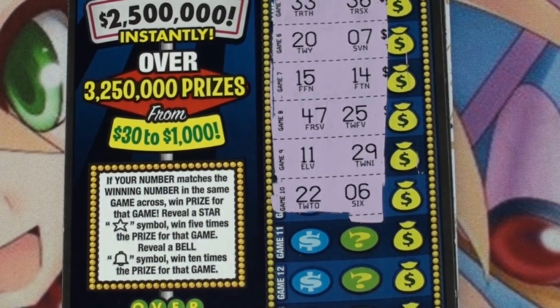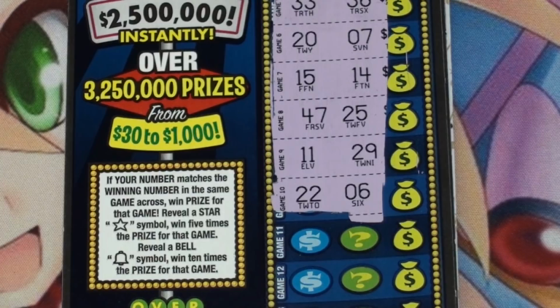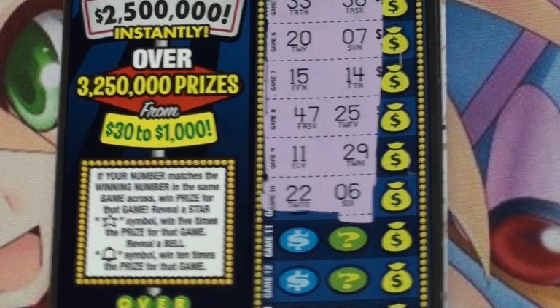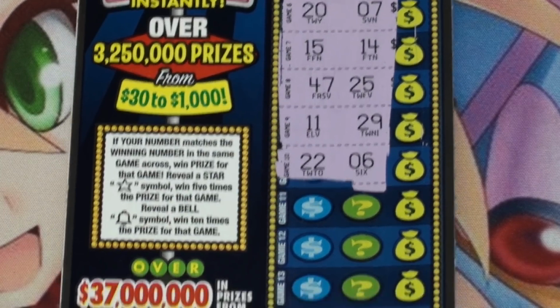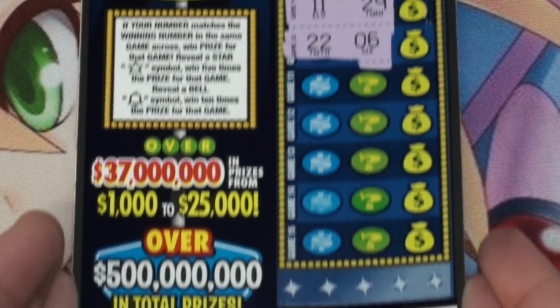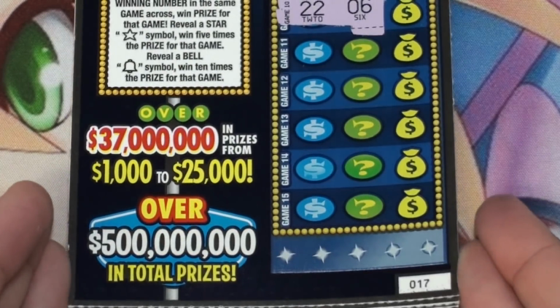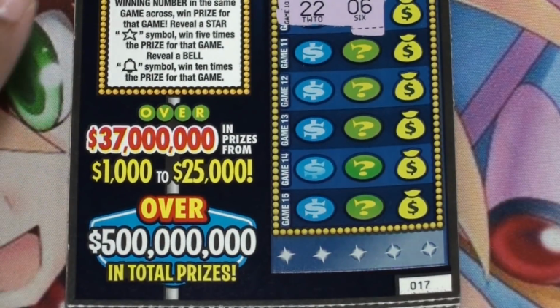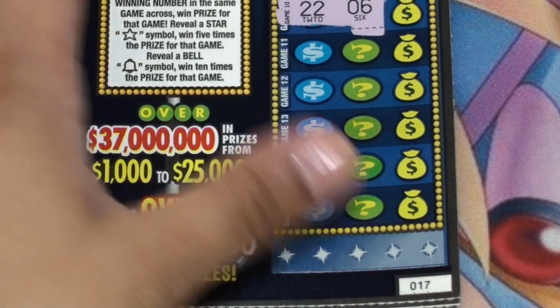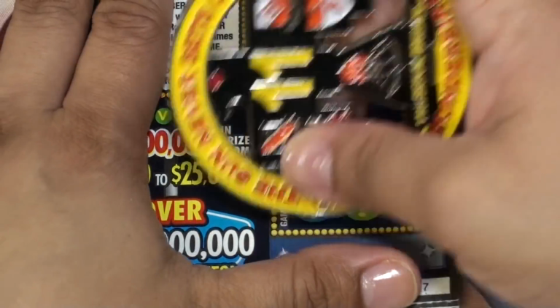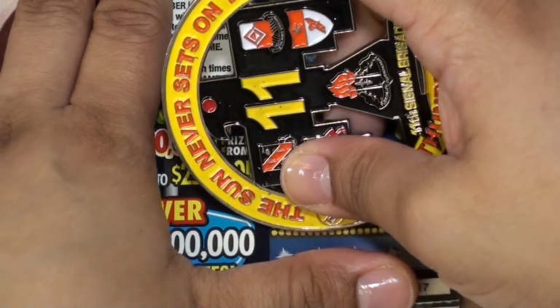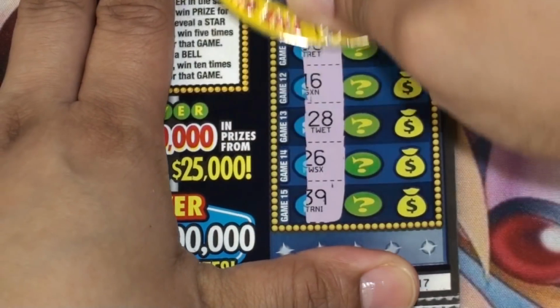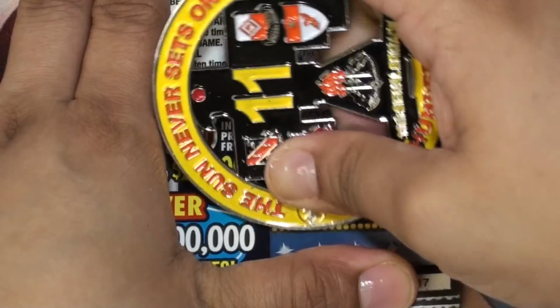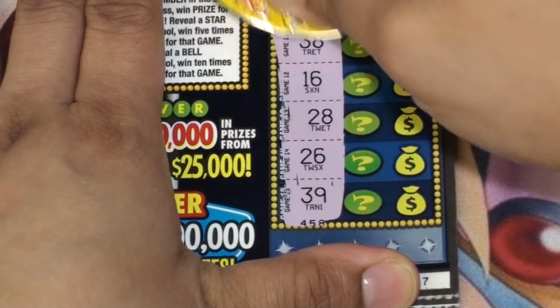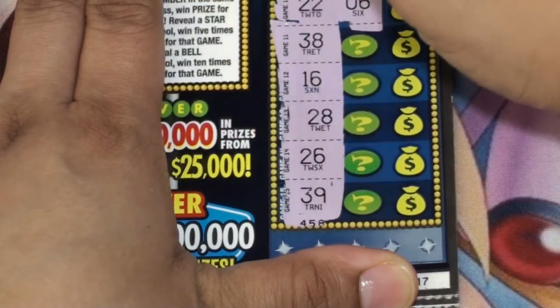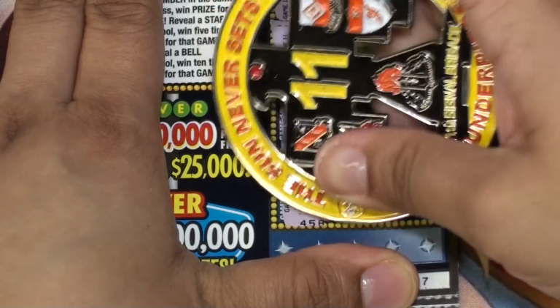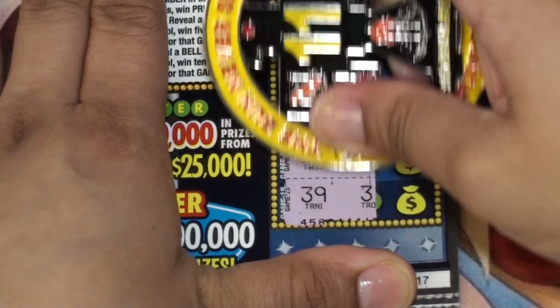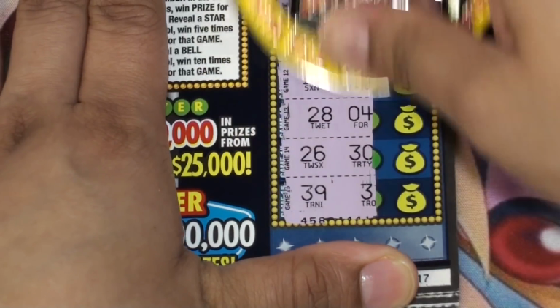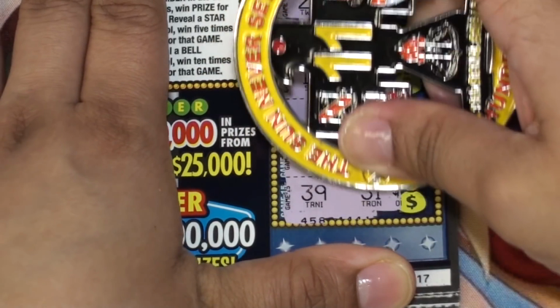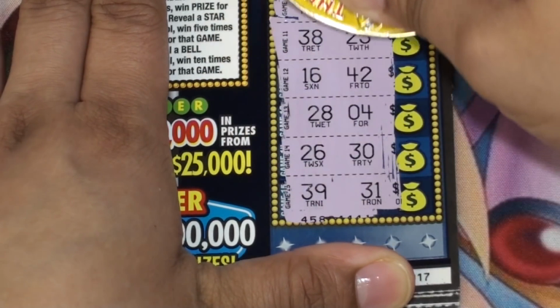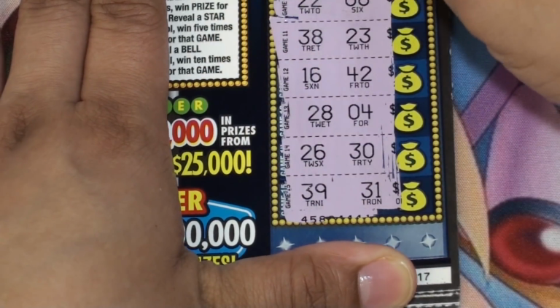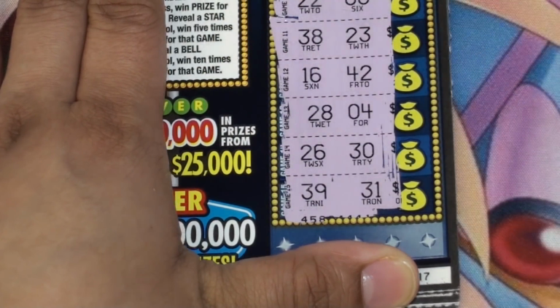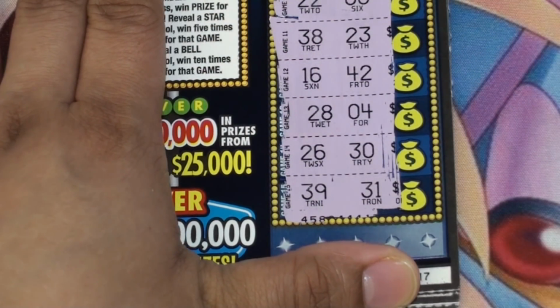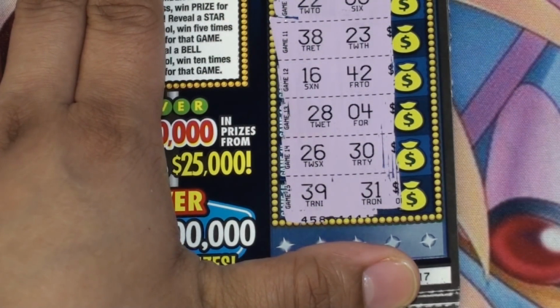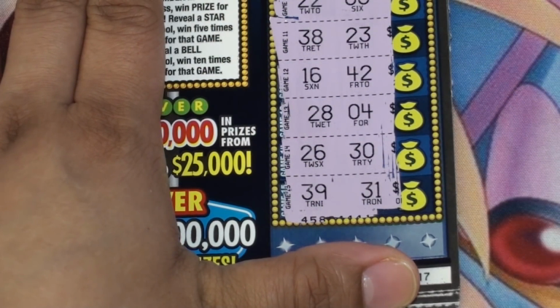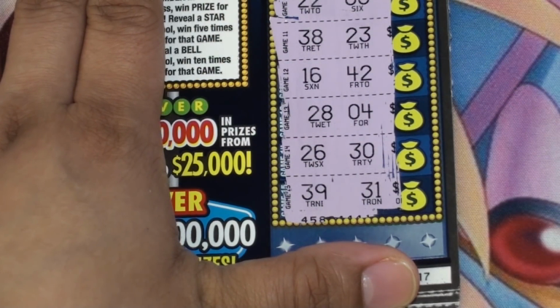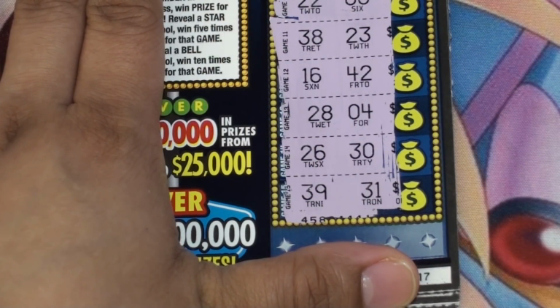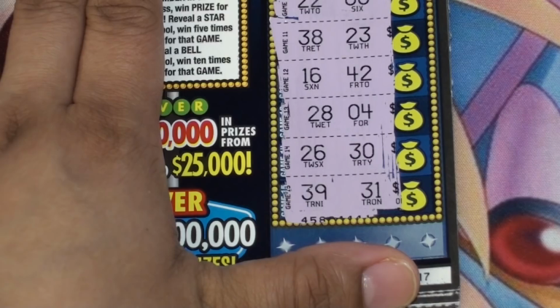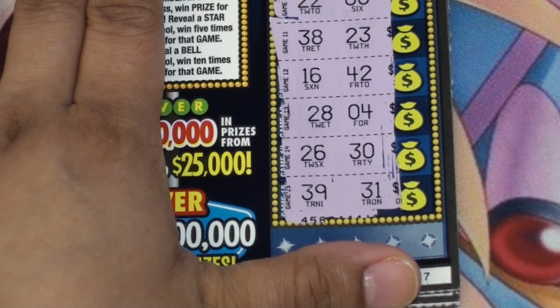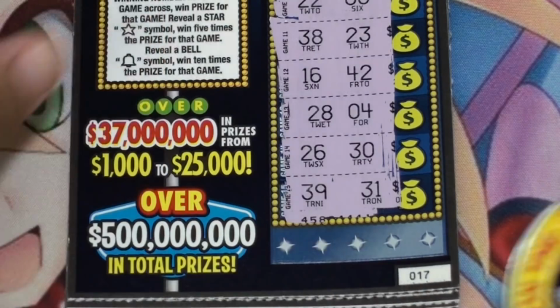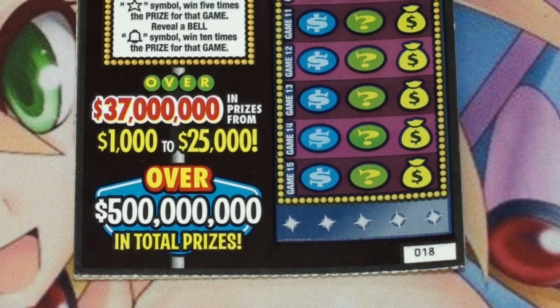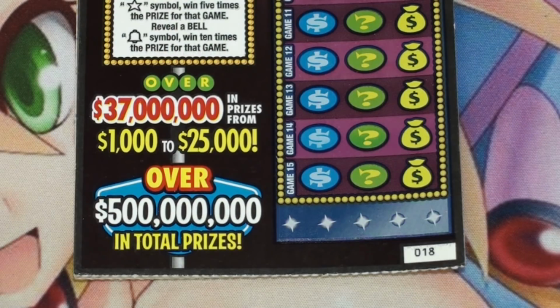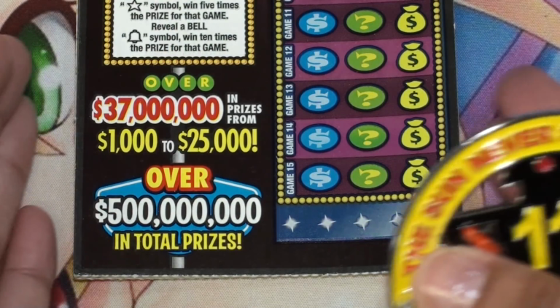Ticket 17 — okay, nothing. Okay, nothing — five more spots here. Okay, not a winner. Ticket 18.